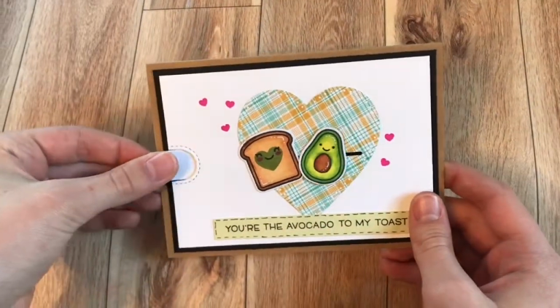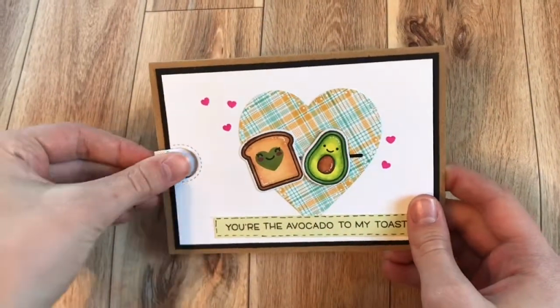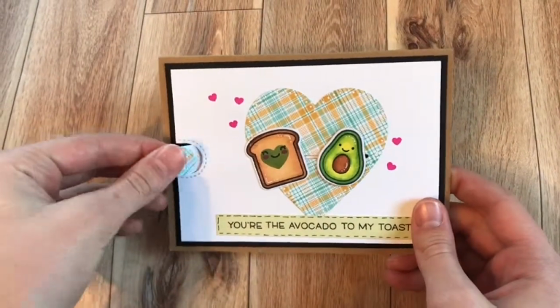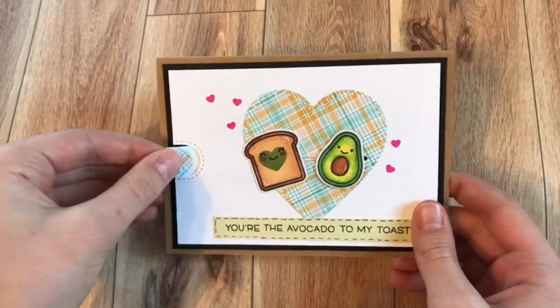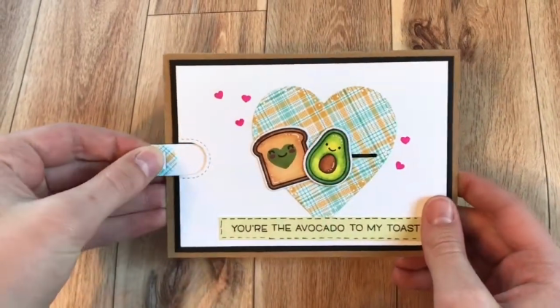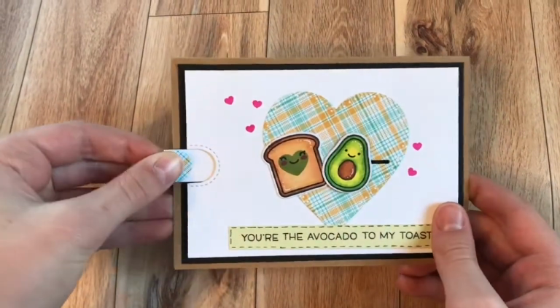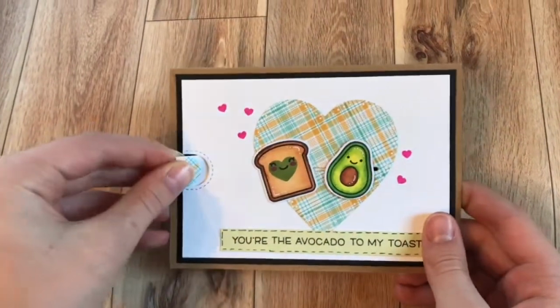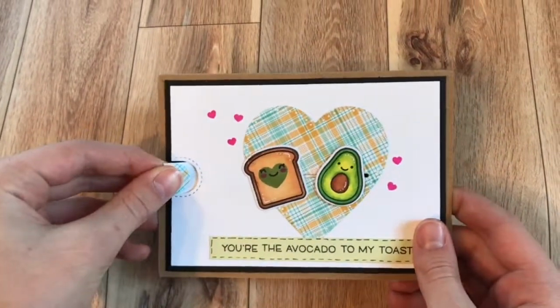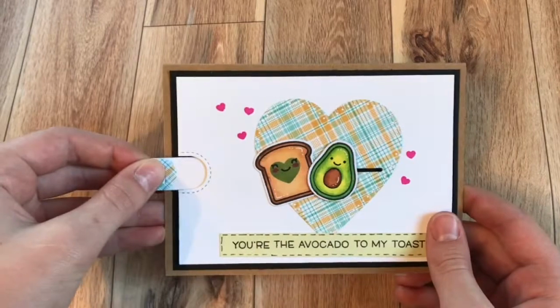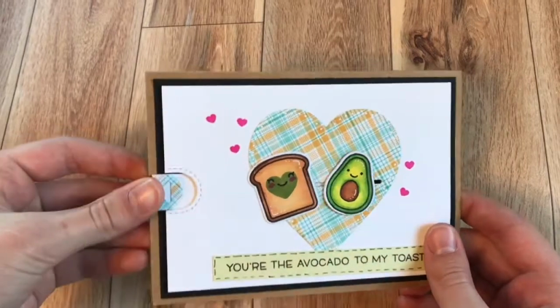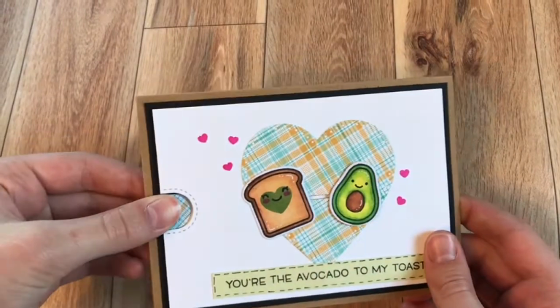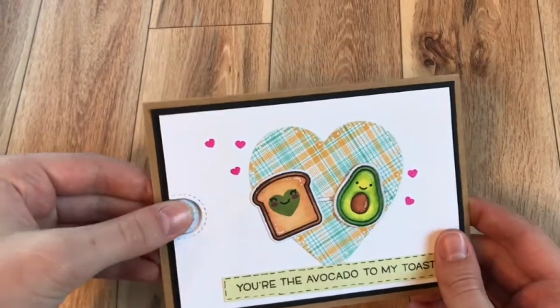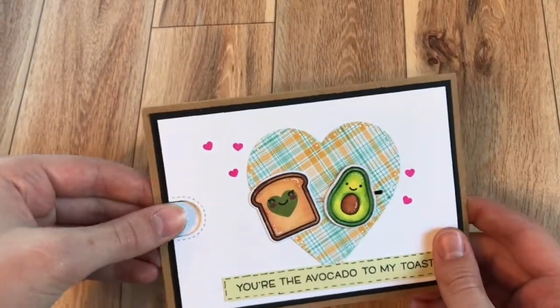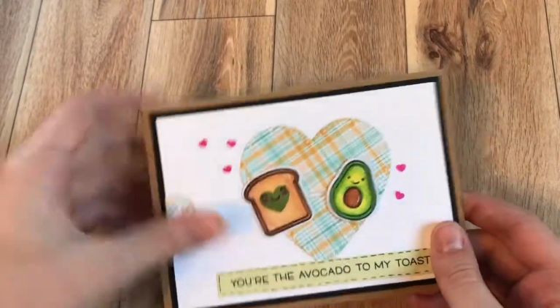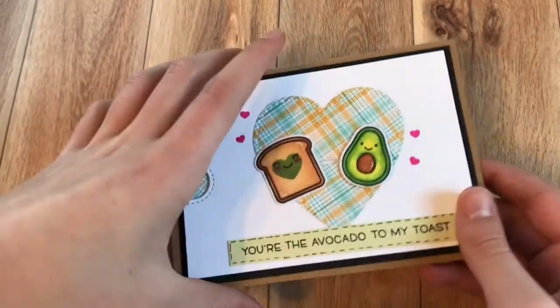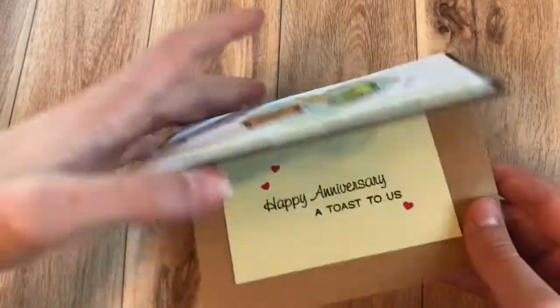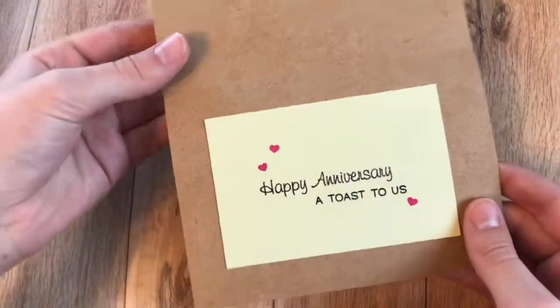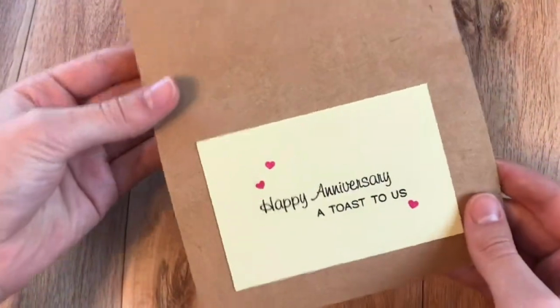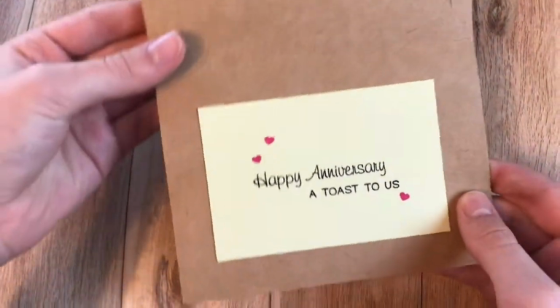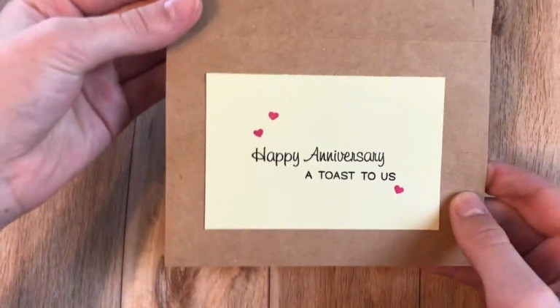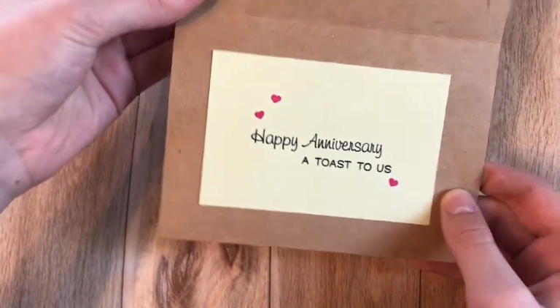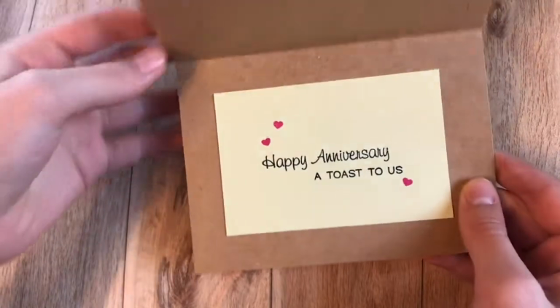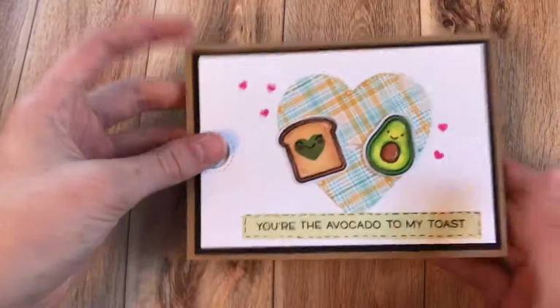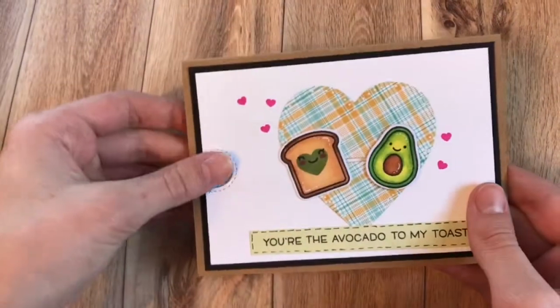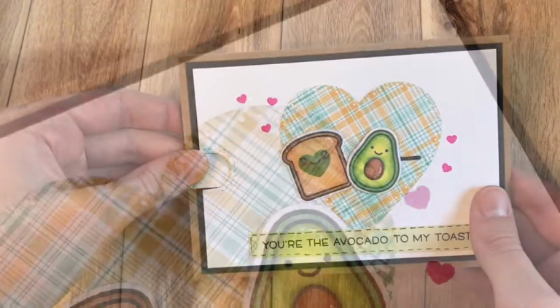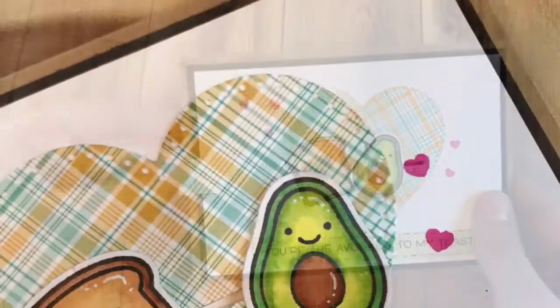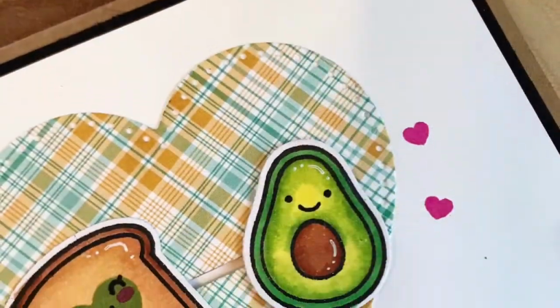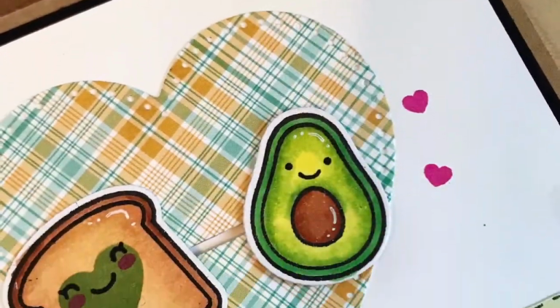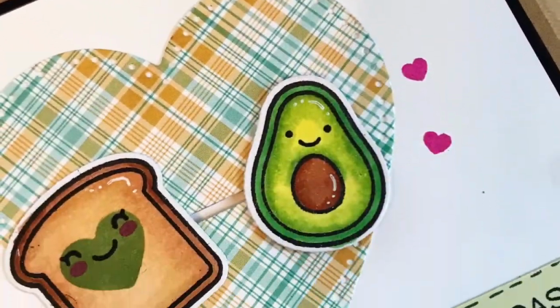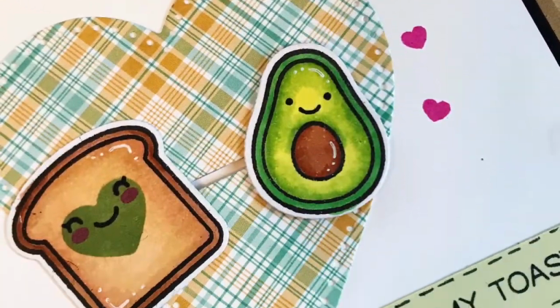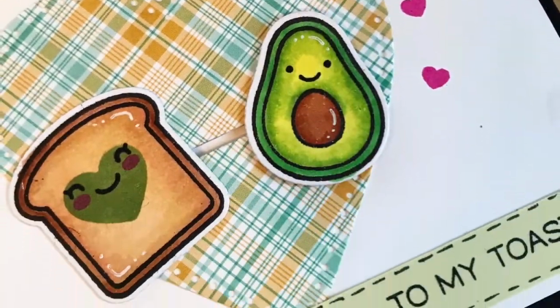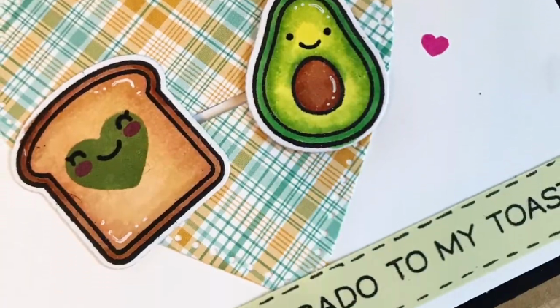I will link her card below, and I love the way the little avocado is snuggled up next to the toast. I gave this to my husband for our anniversary, and he absolutely loved it.